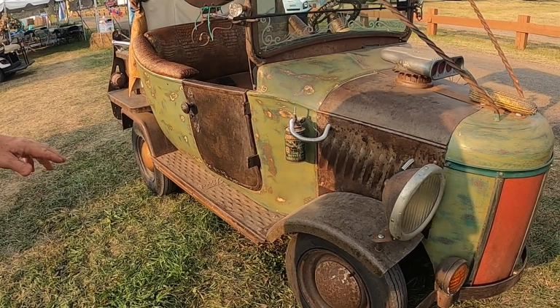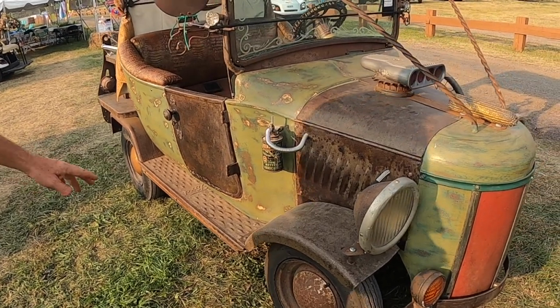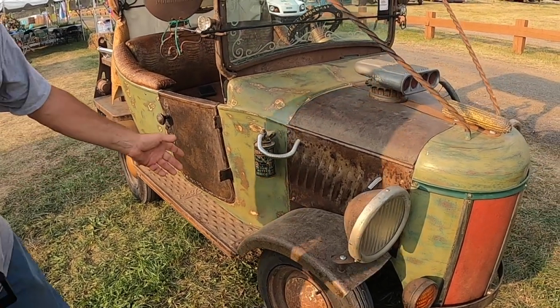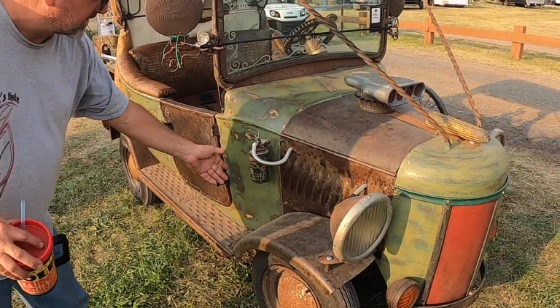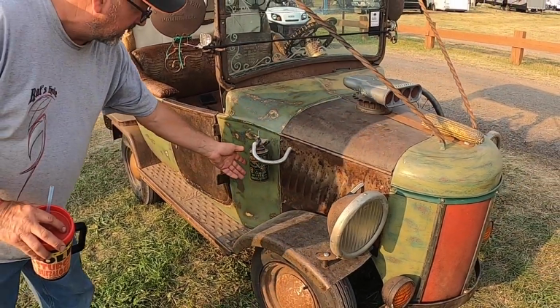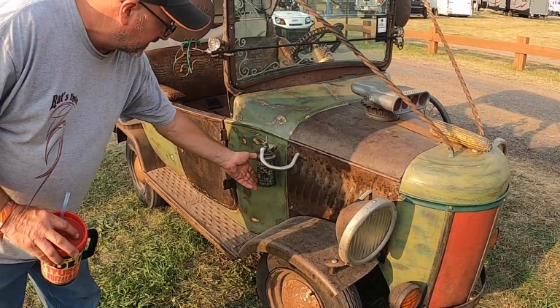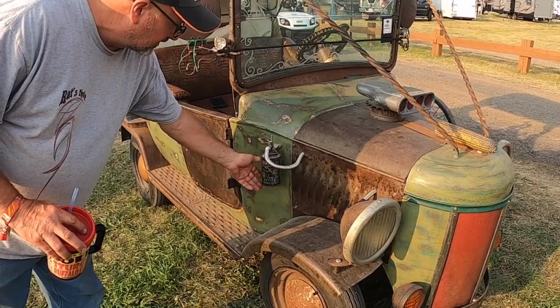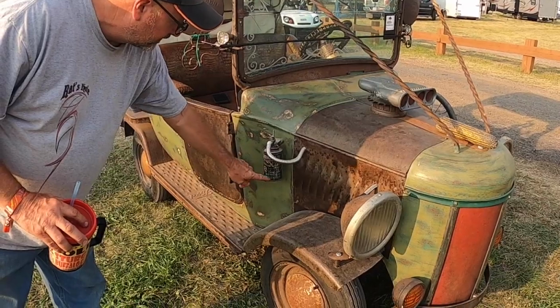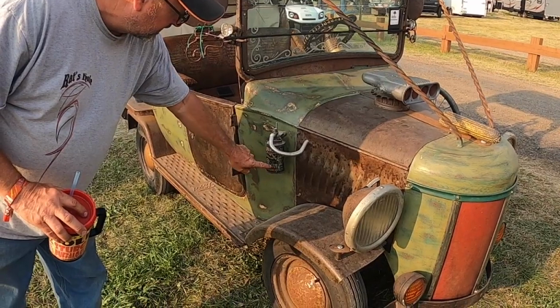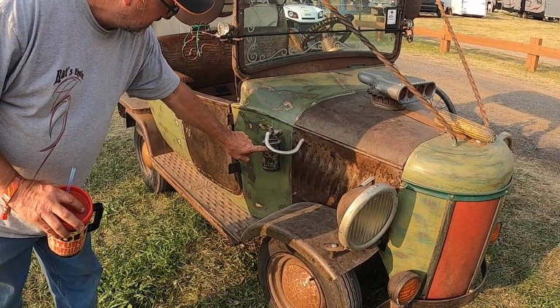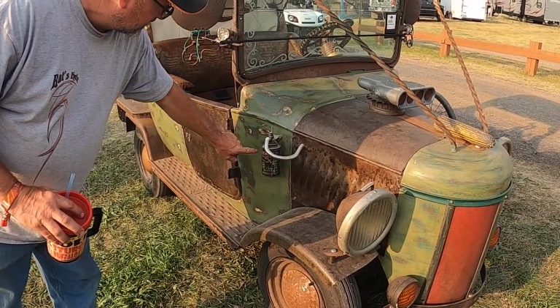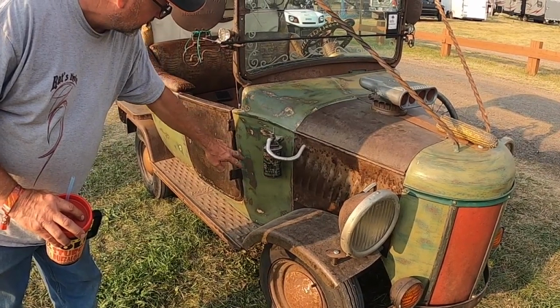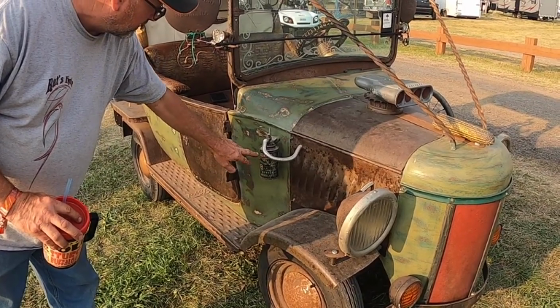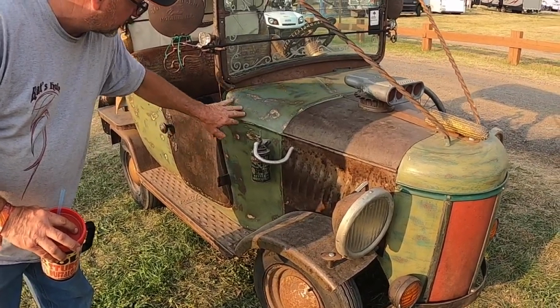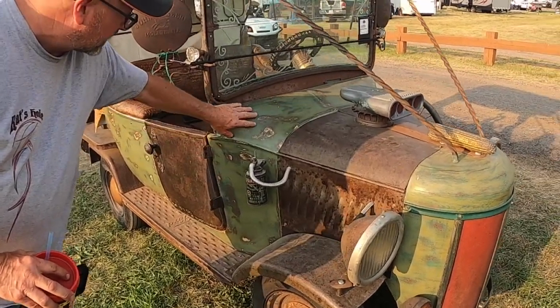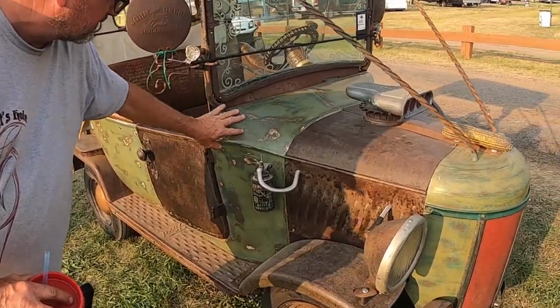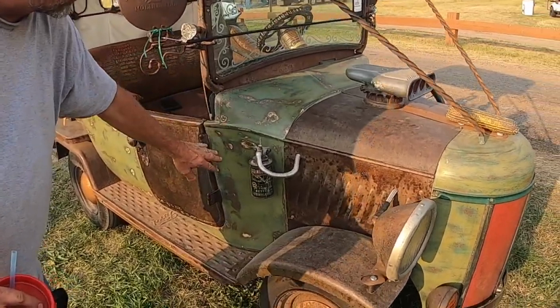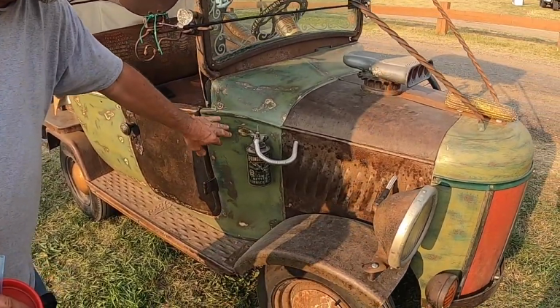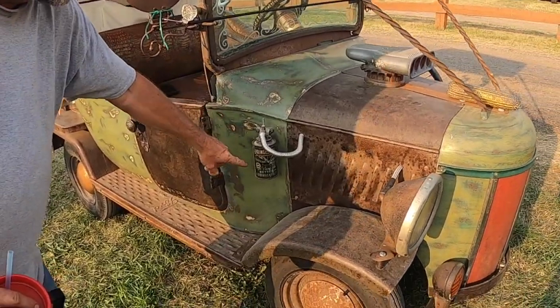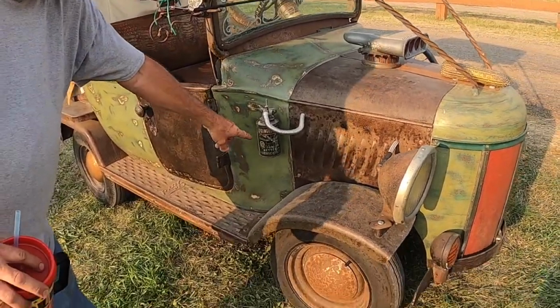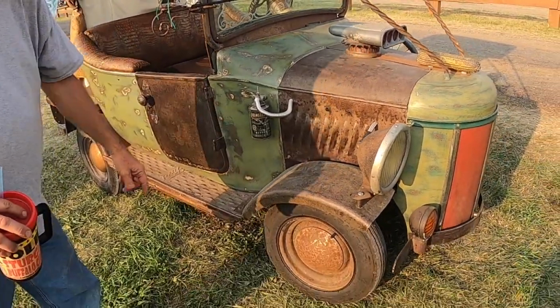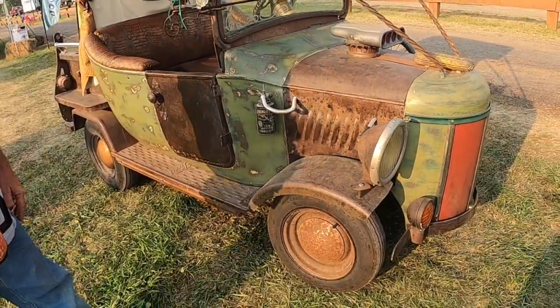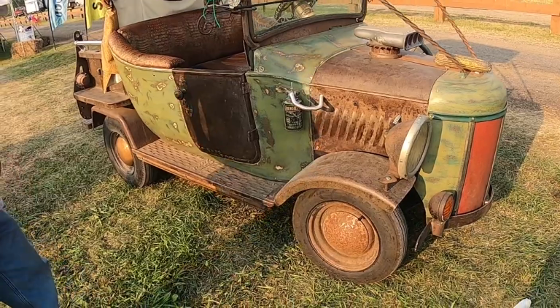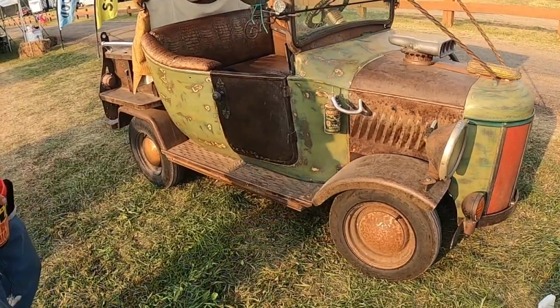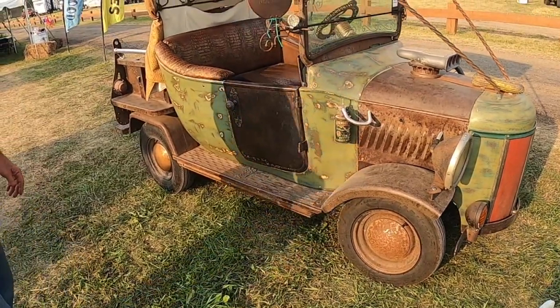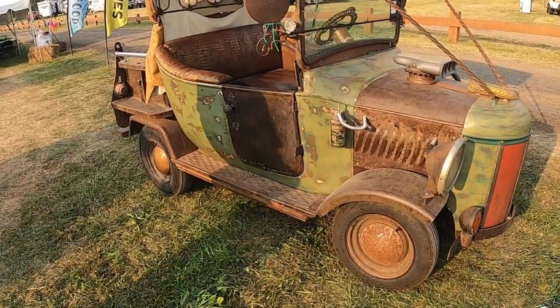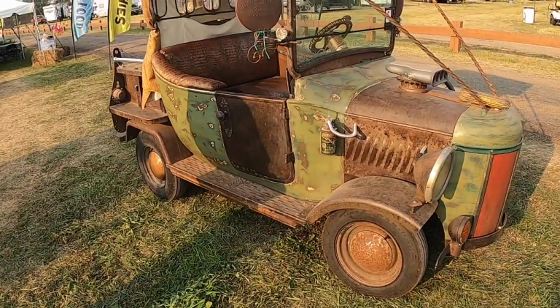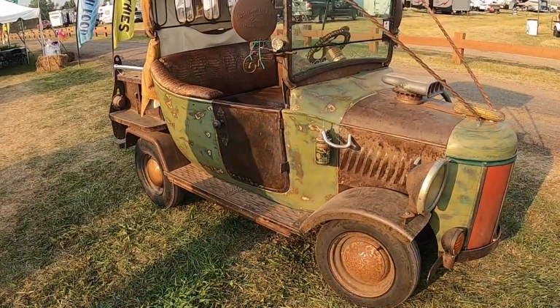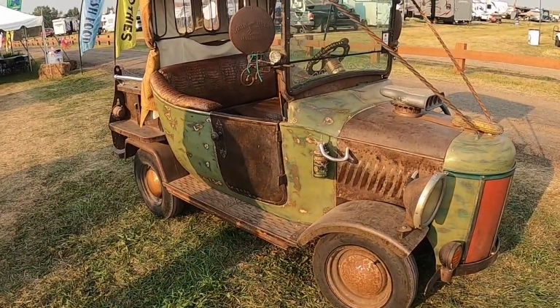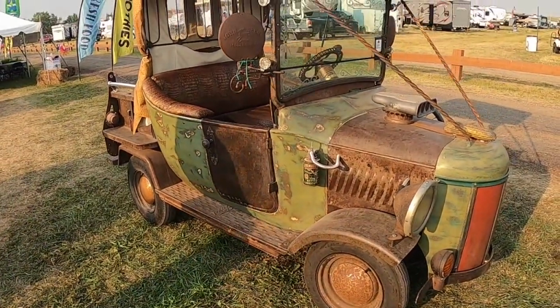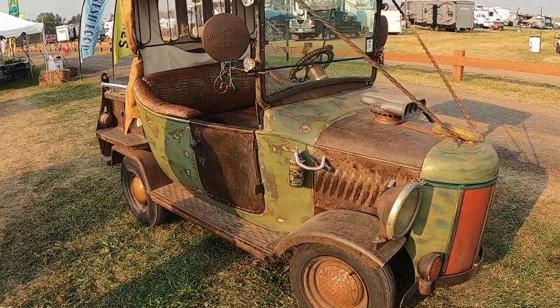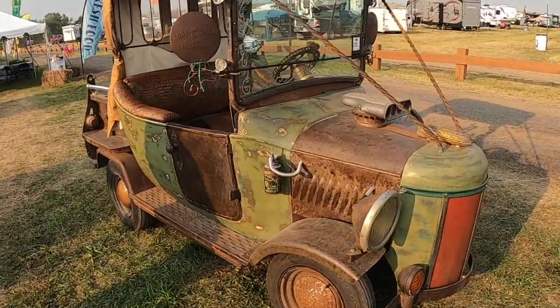I started with this cam for the color, and then I matched the body up to make it look old. That's probably one of the unique things we're going to see here.